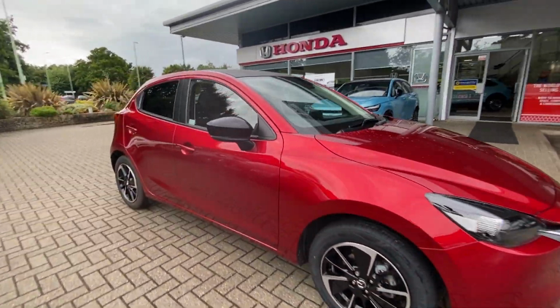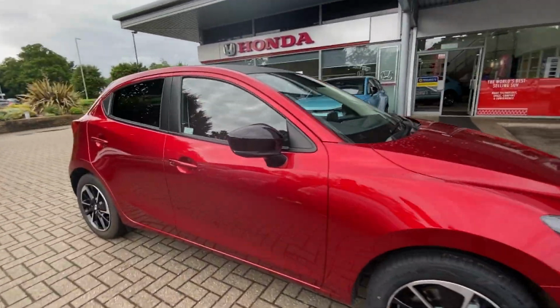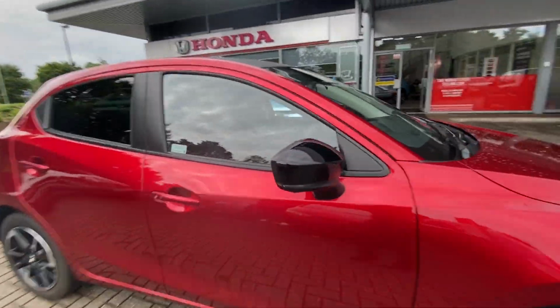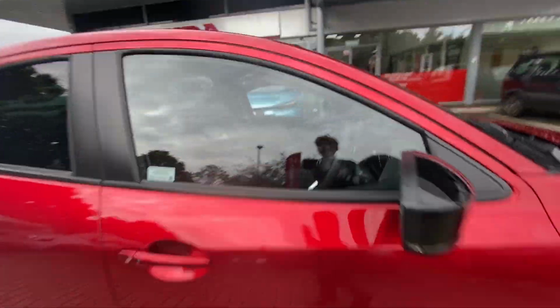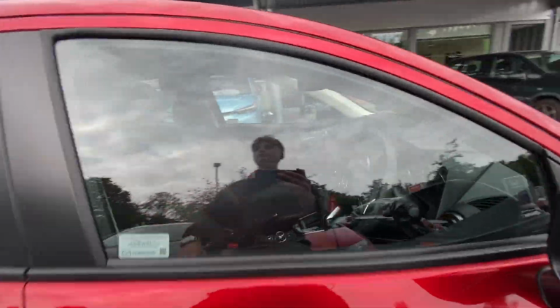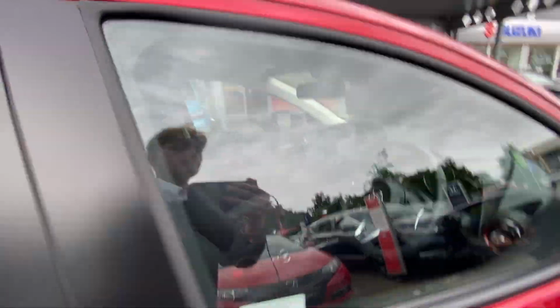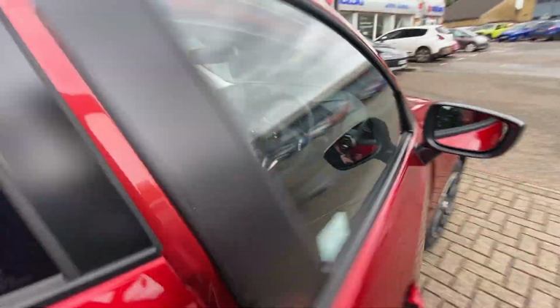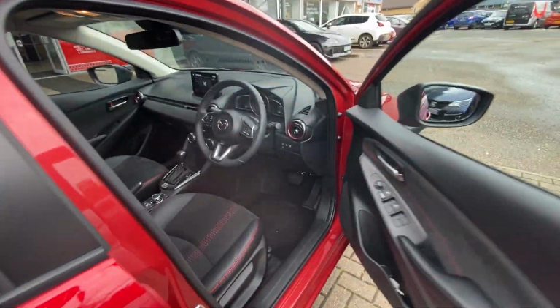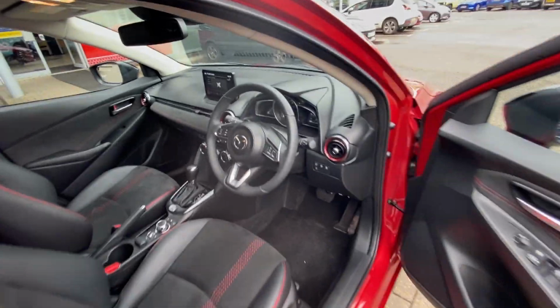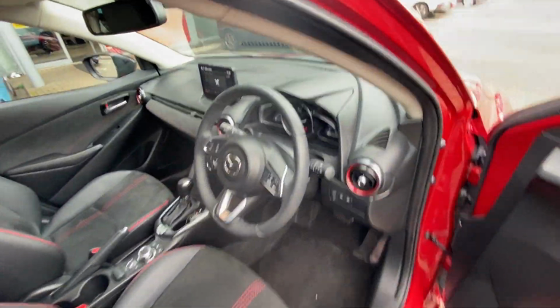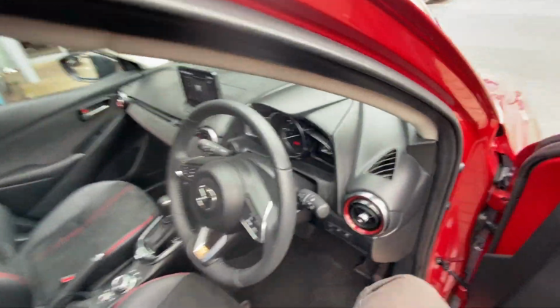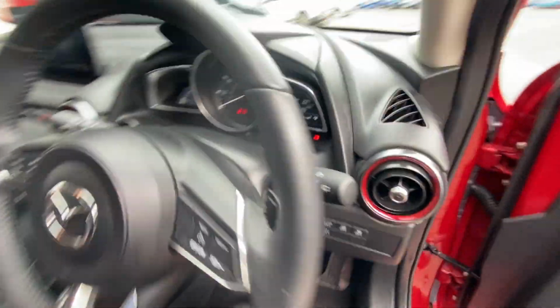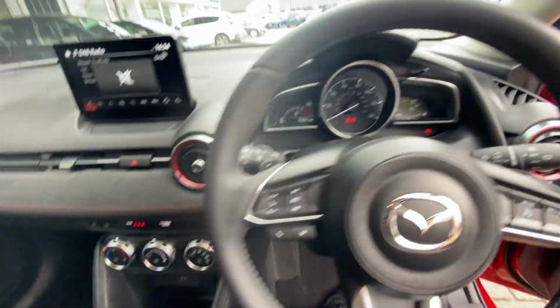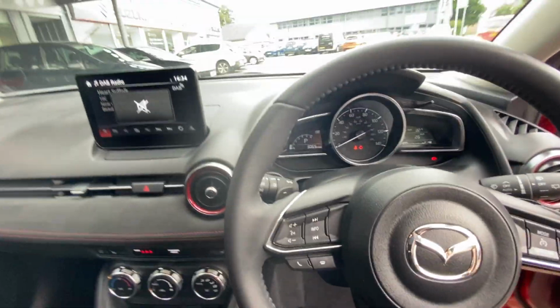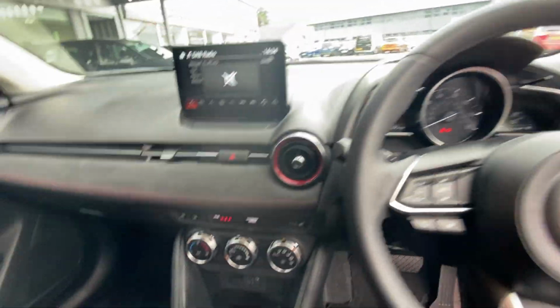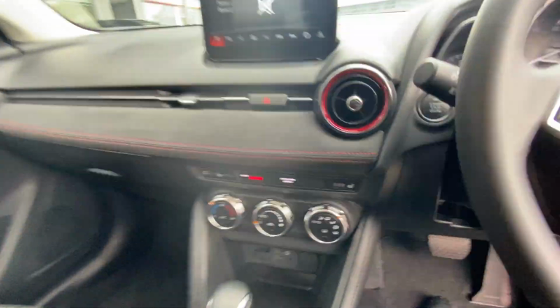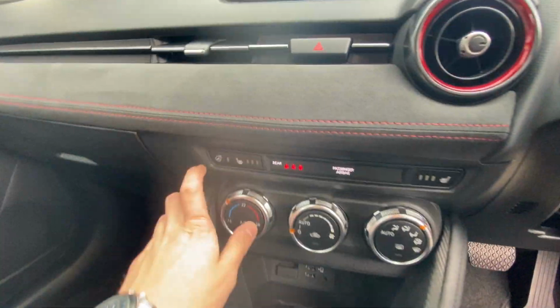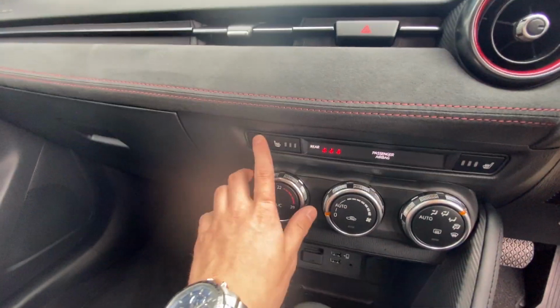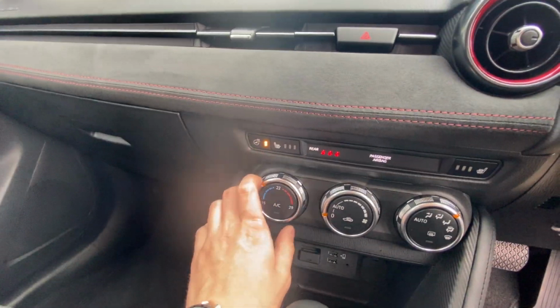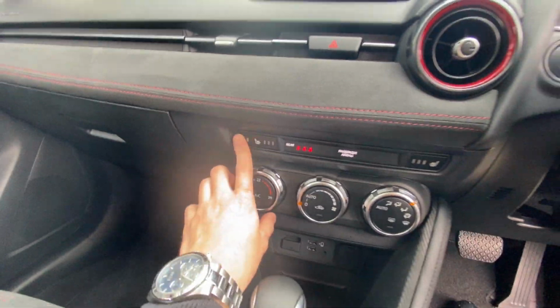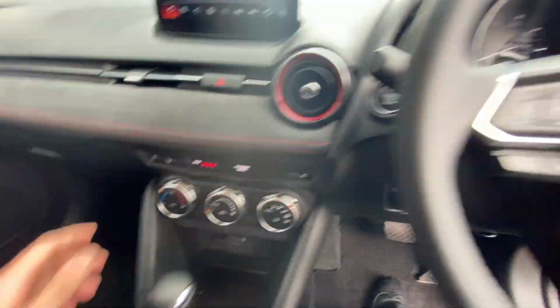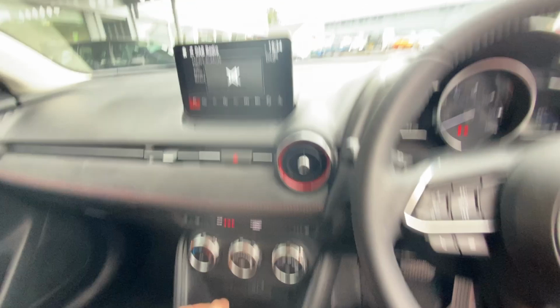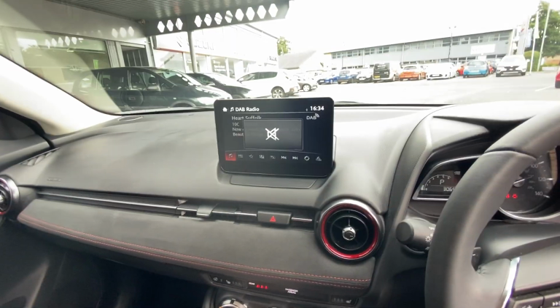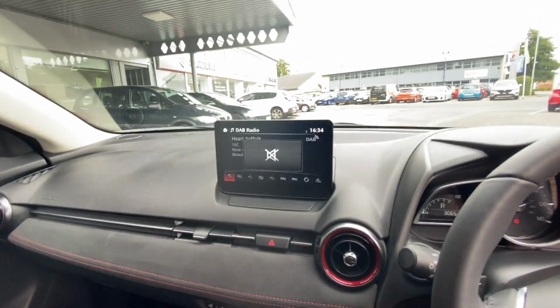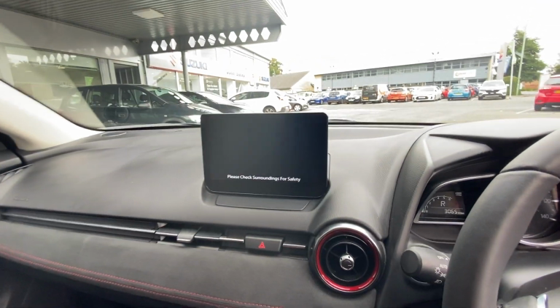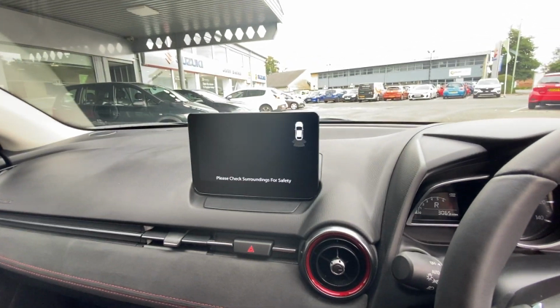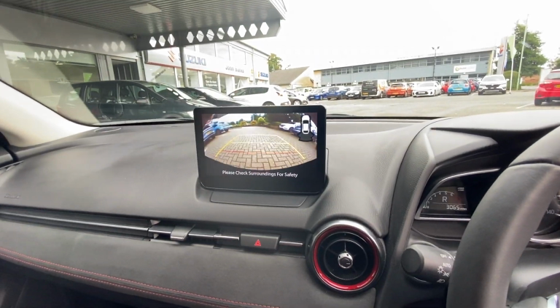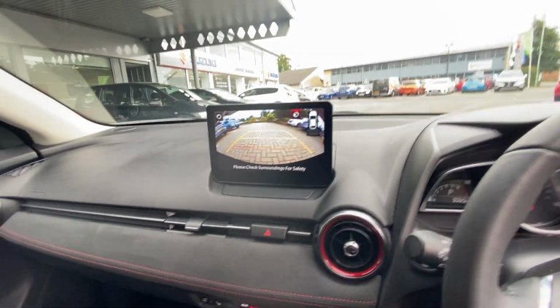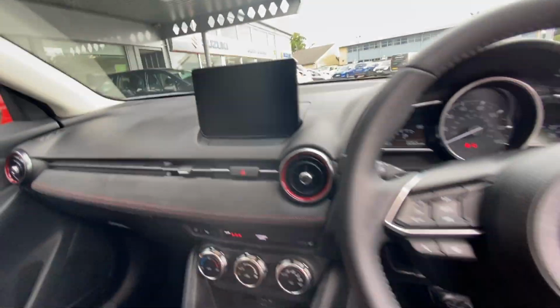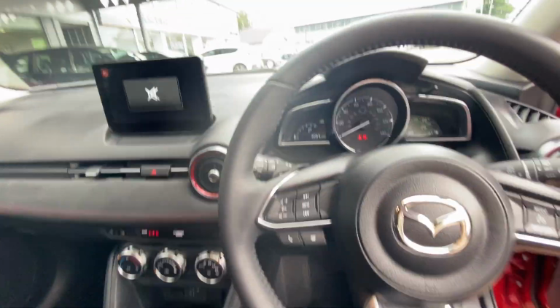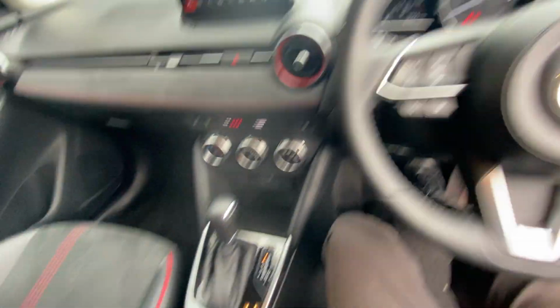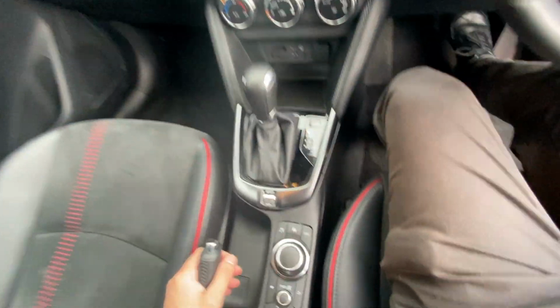Moving on to the interior. You do get heated front seats including a heated steering wheel. You've got a rear view camera as we said, including sat nav and smartphone connection.